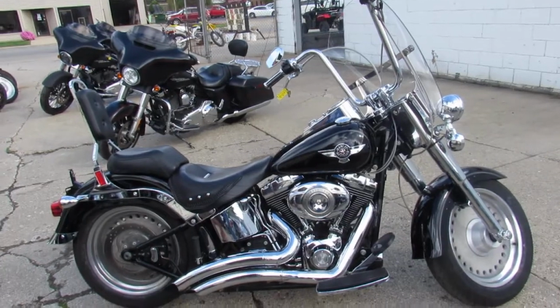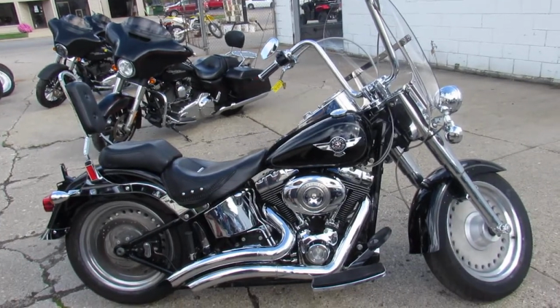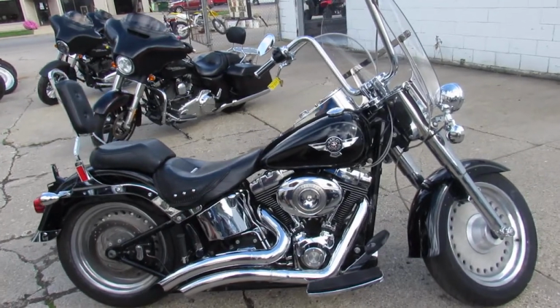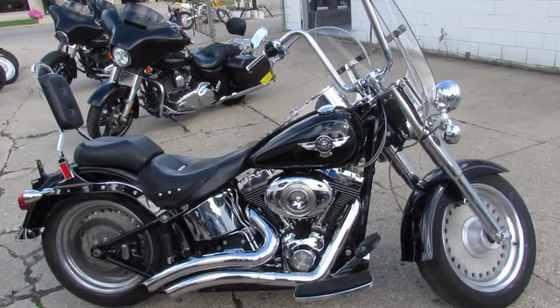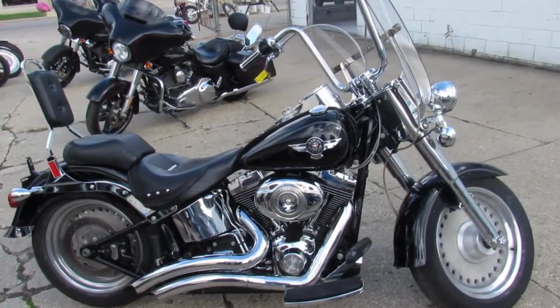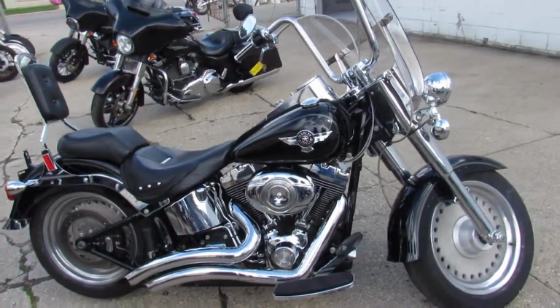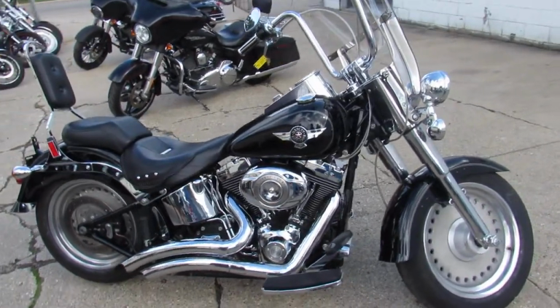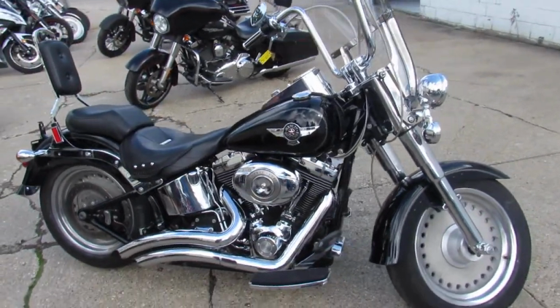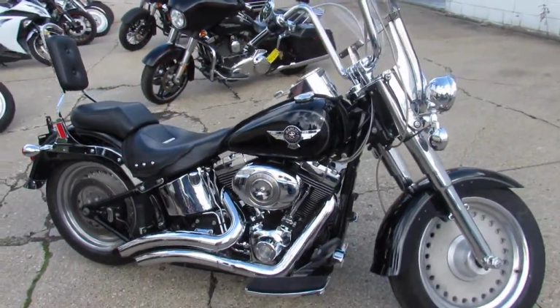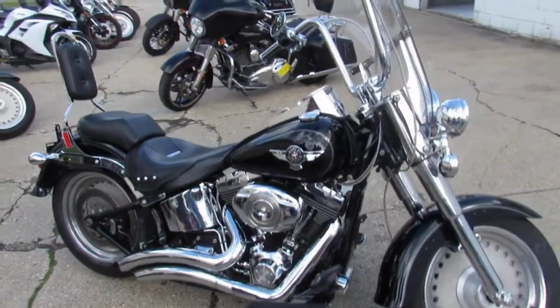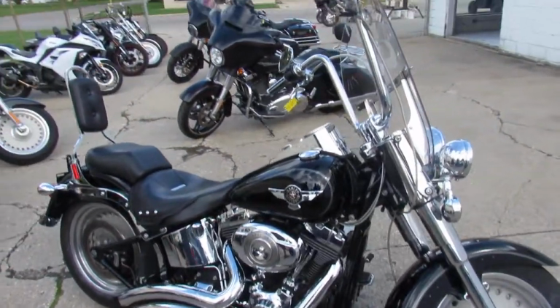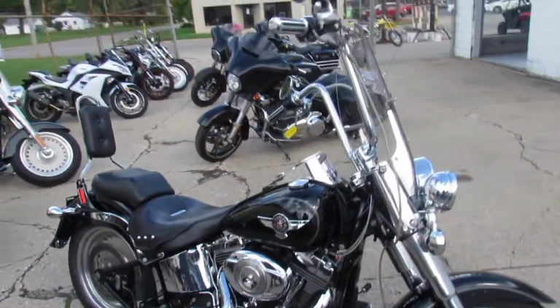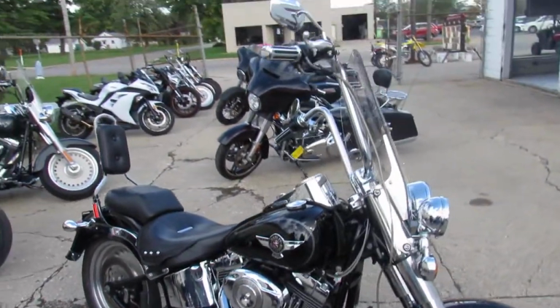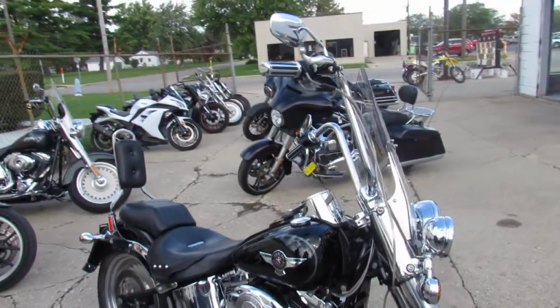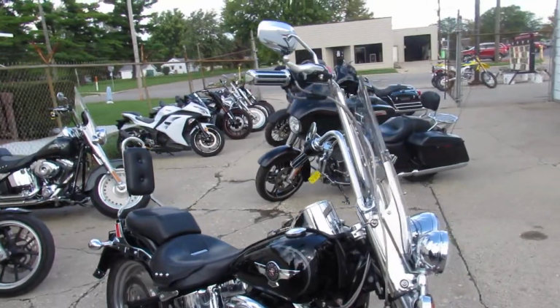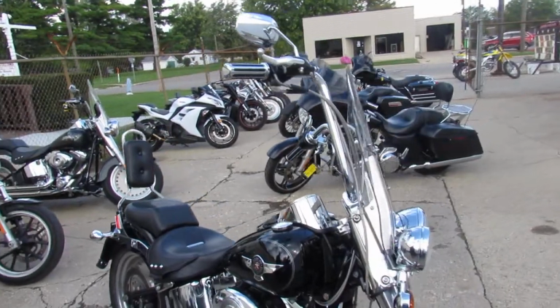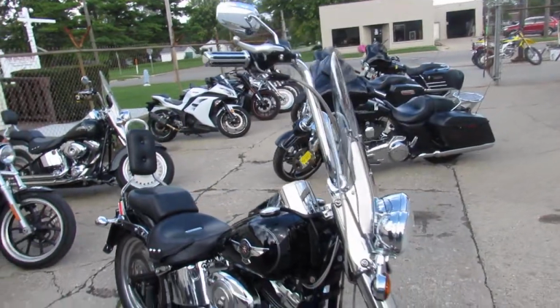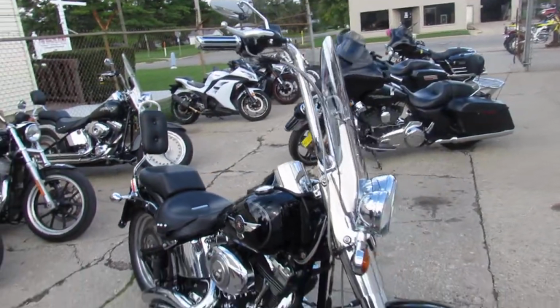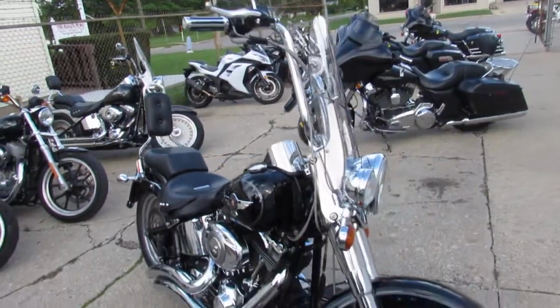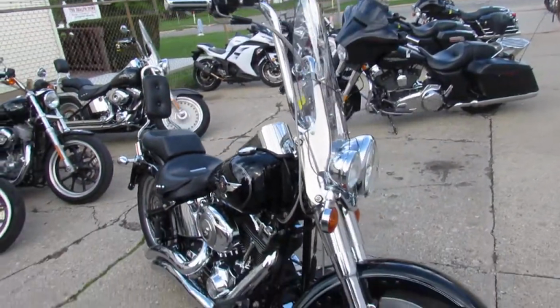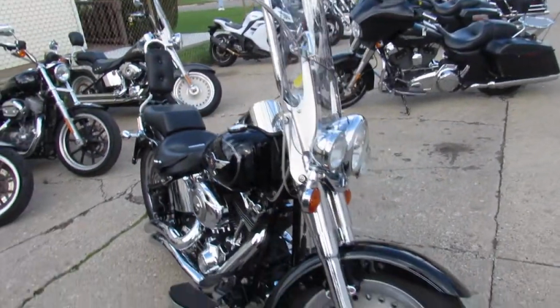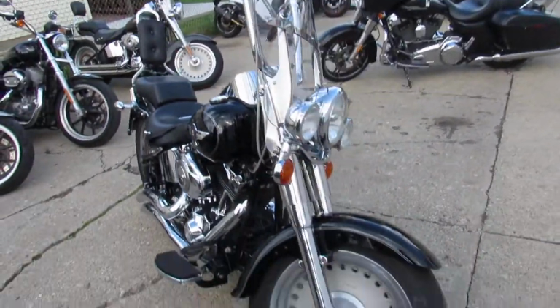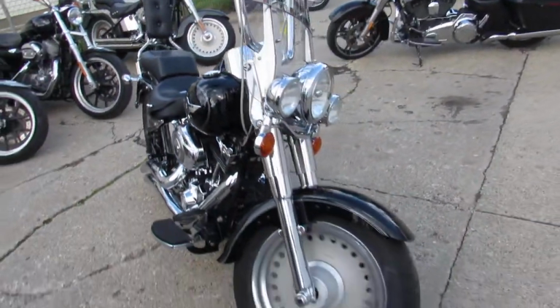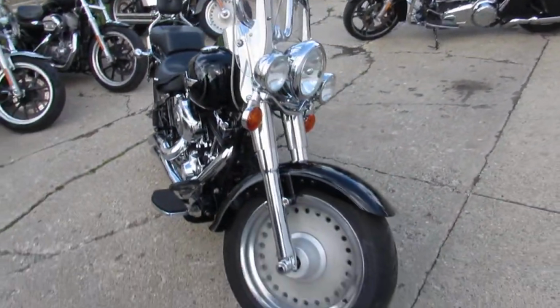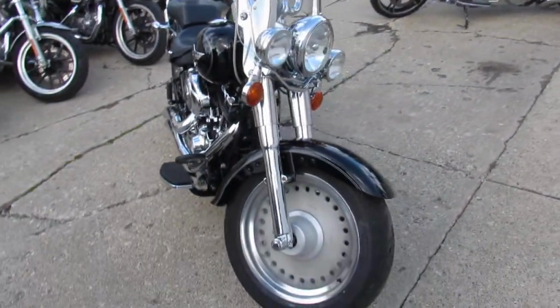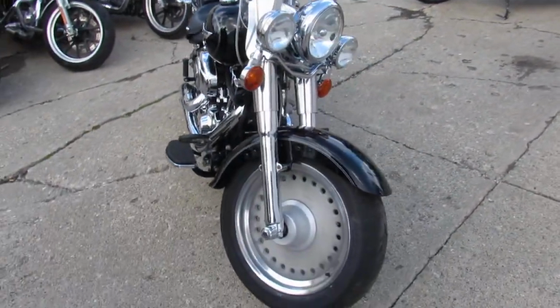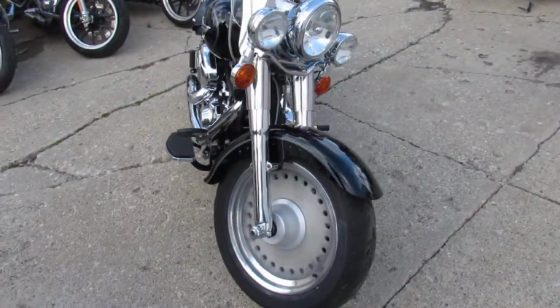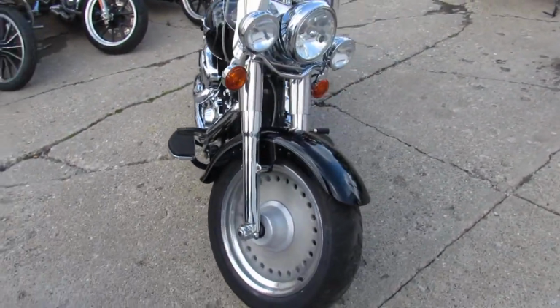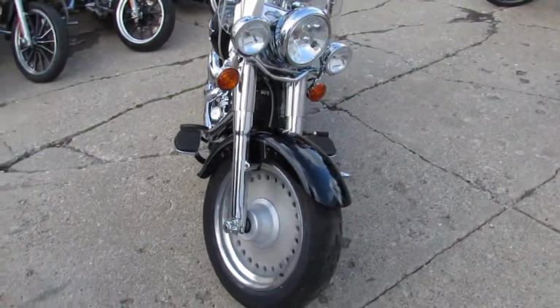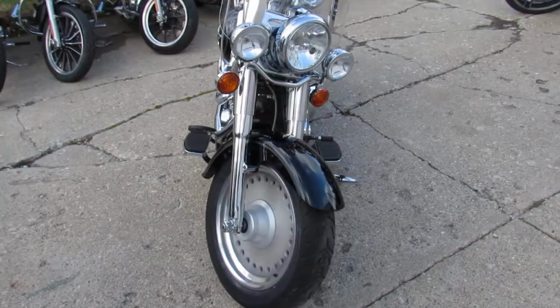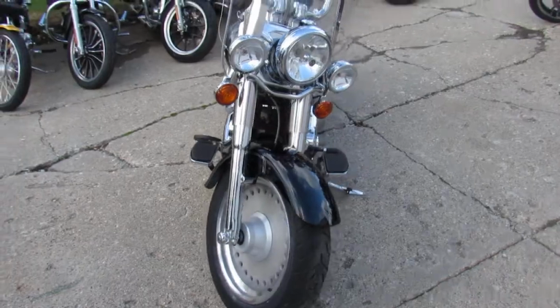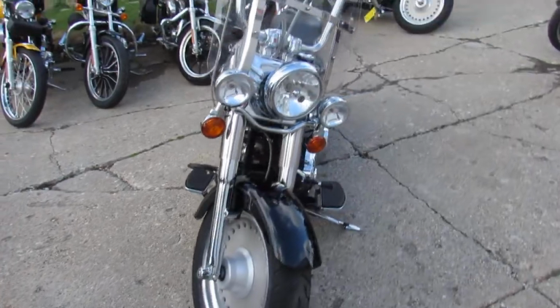Hey guys, it's ApprovalPowerSports.com here doing some videos on the used bikes we got in stock. We've got over 300 used Harleys to choose from. We've probably got about 30 or 40 fat boys right now.